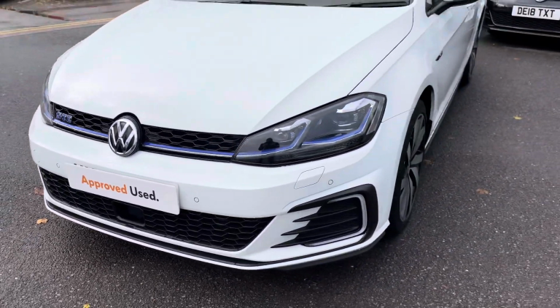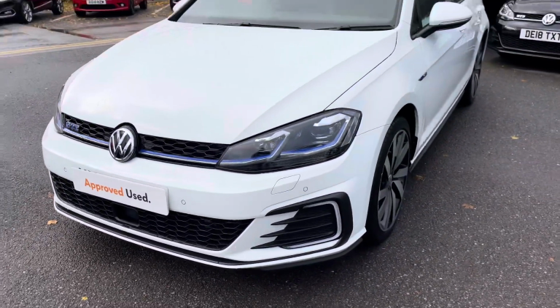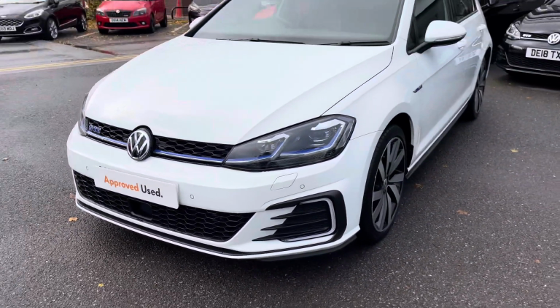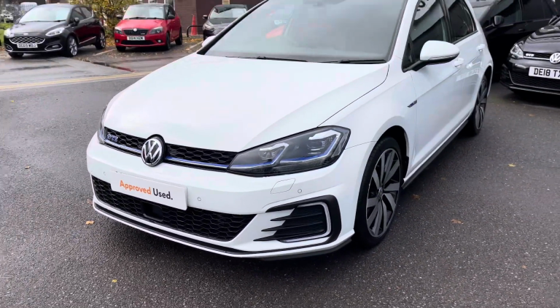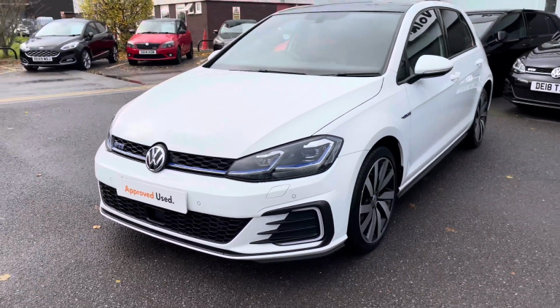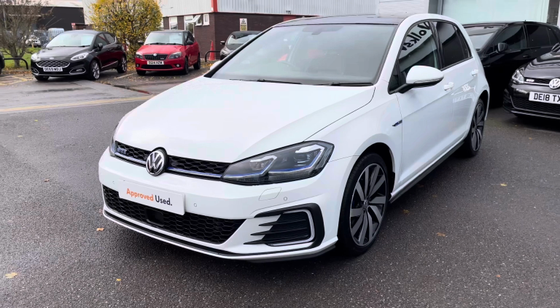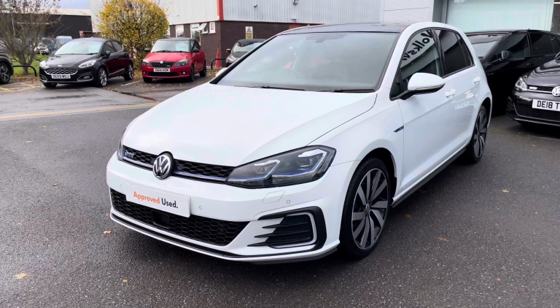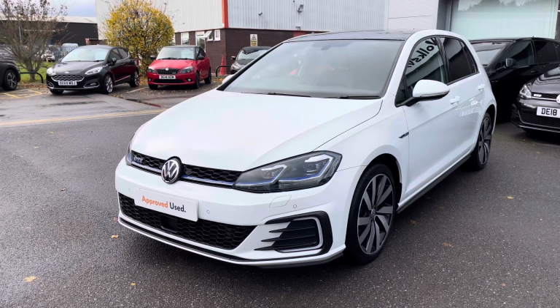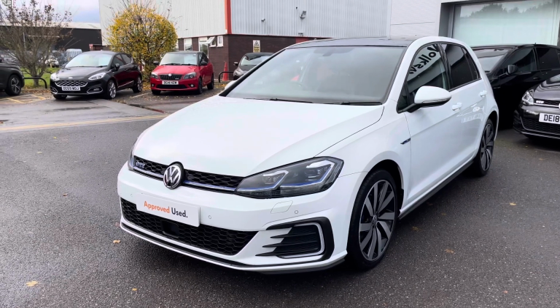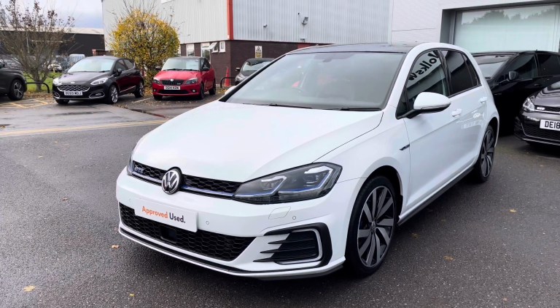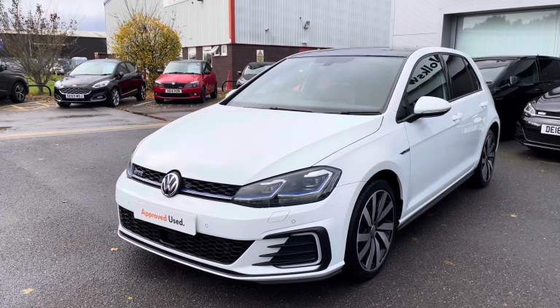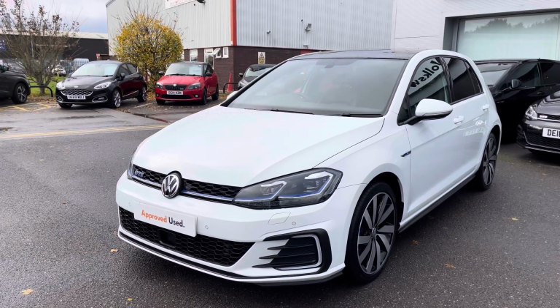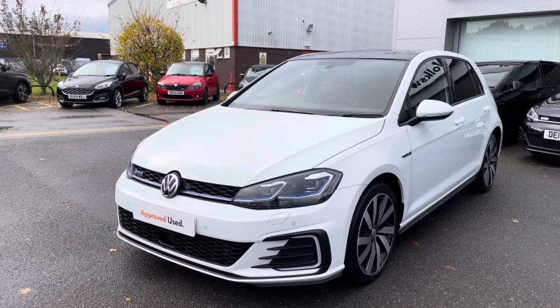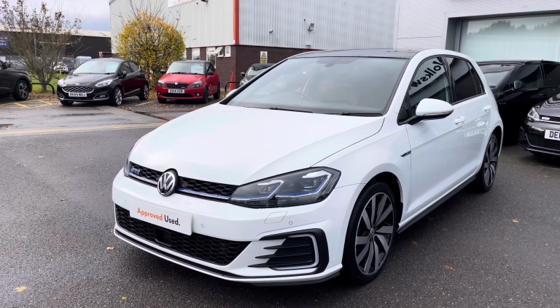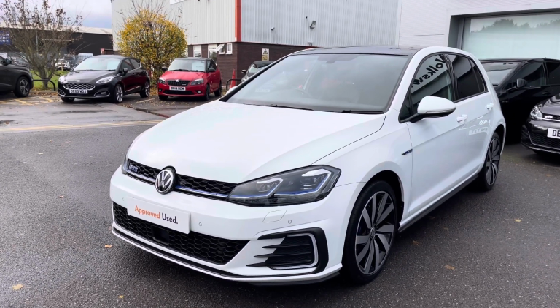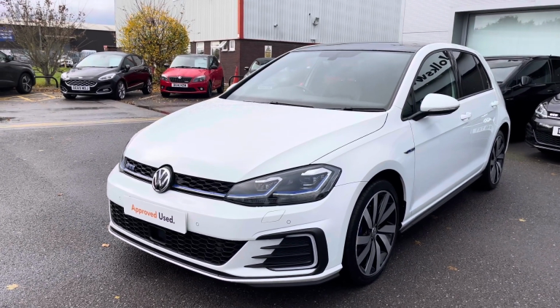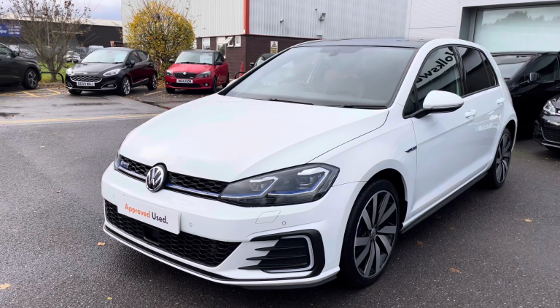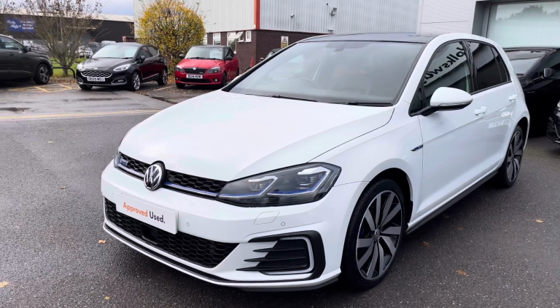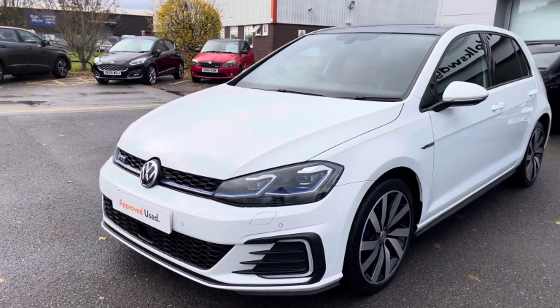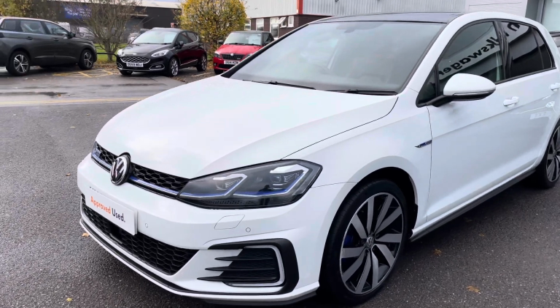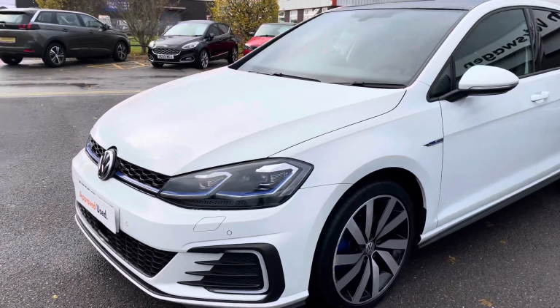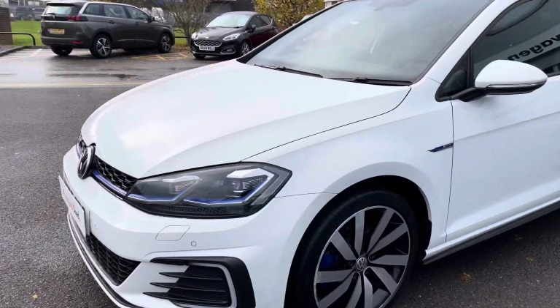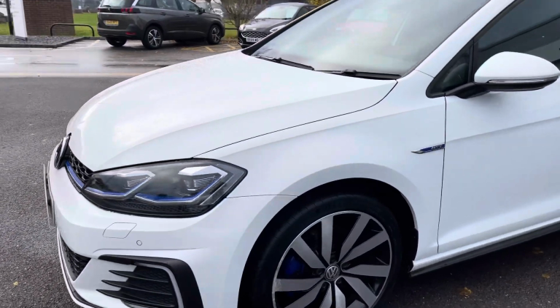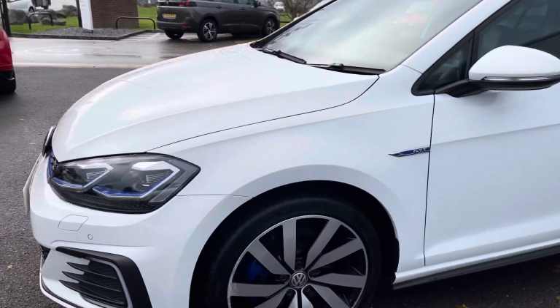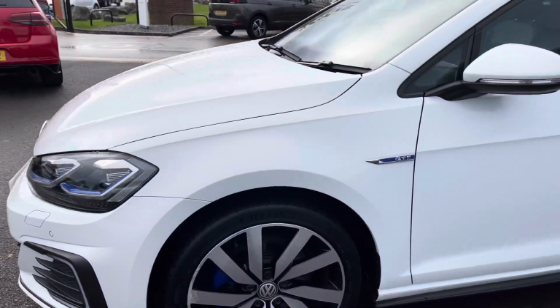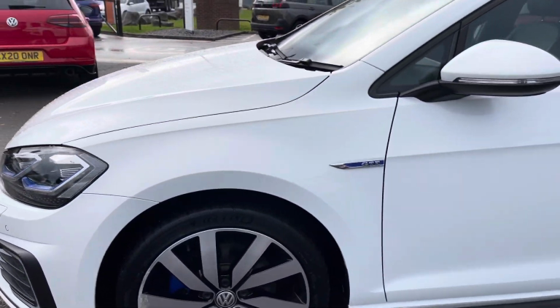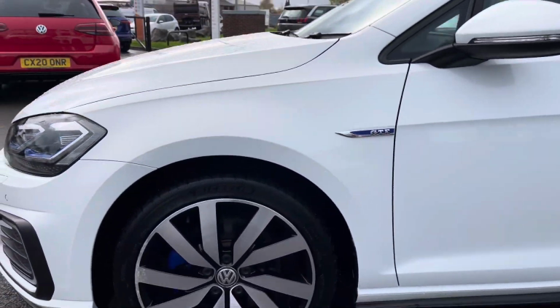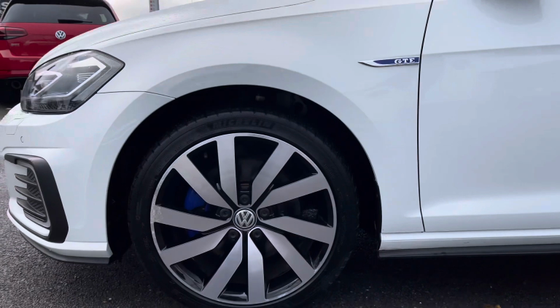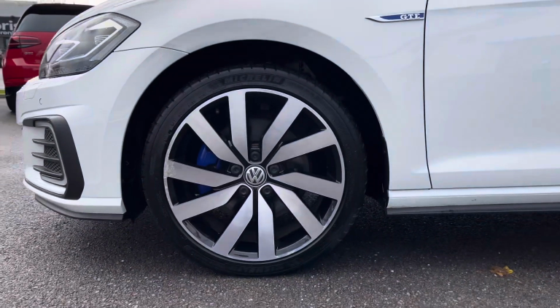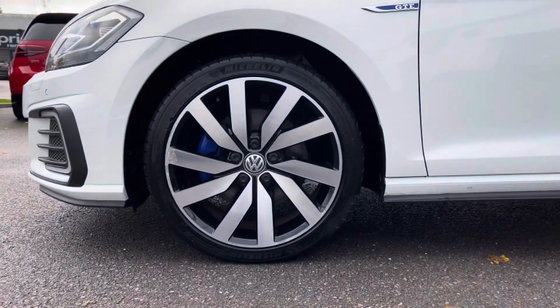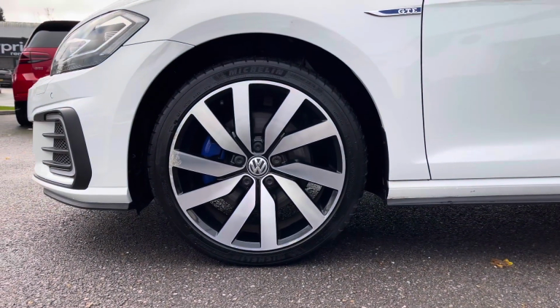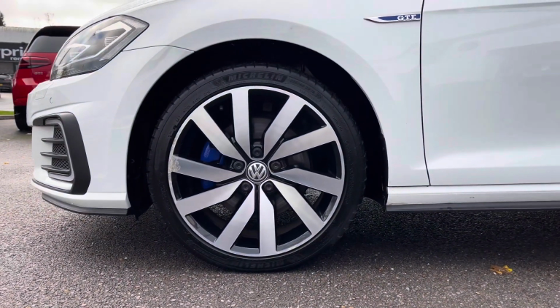Starting at the front, a great feature on this car includes your rain sensors, which is the perfect addition for the current weather. Panning round to the side profile, we have these incredible 18 inch Martil alloys really complementing the exterior finish.